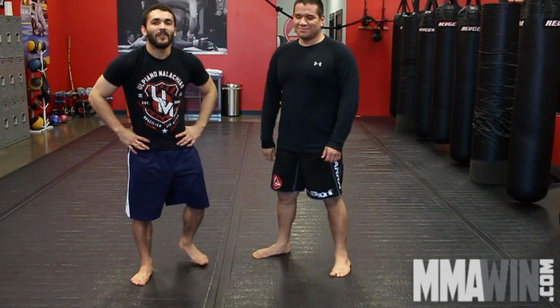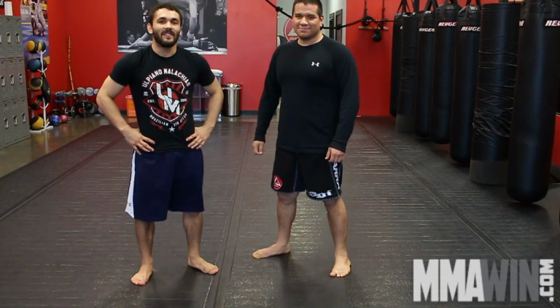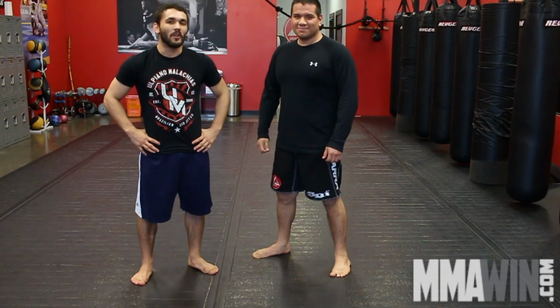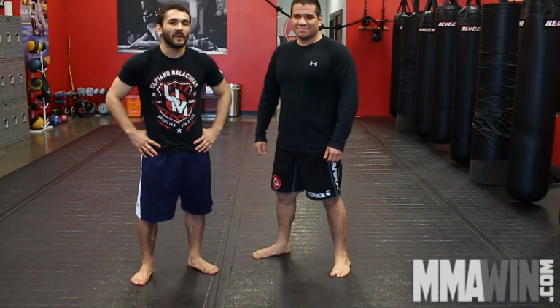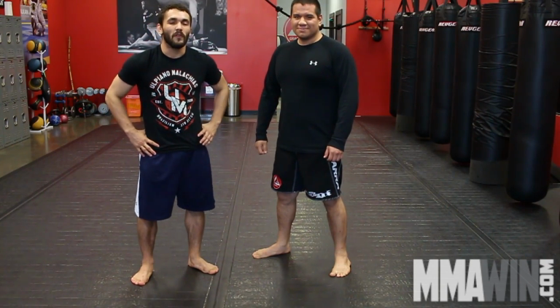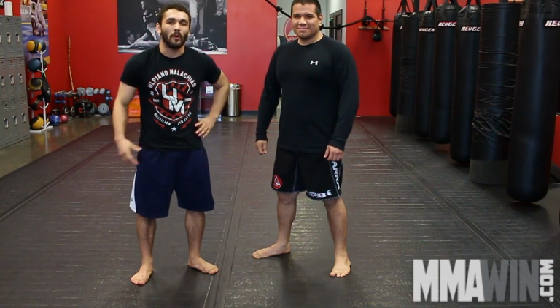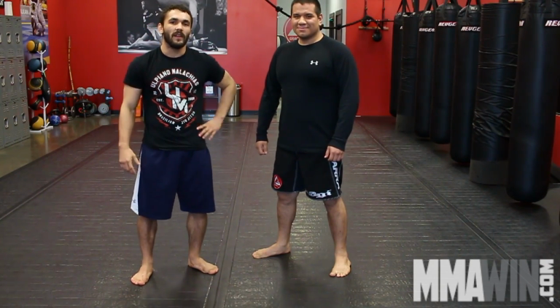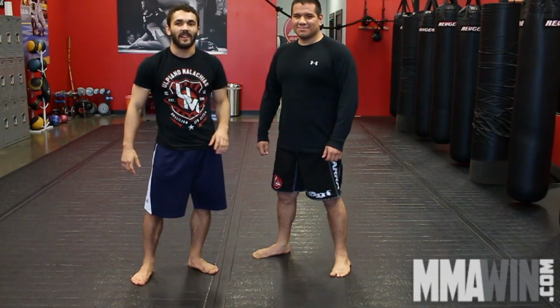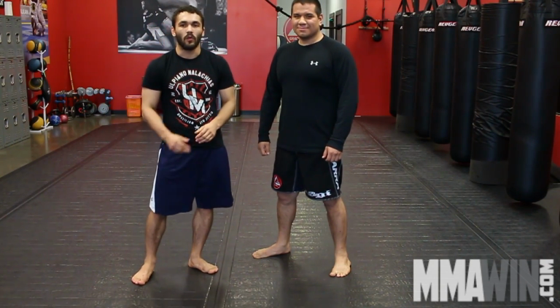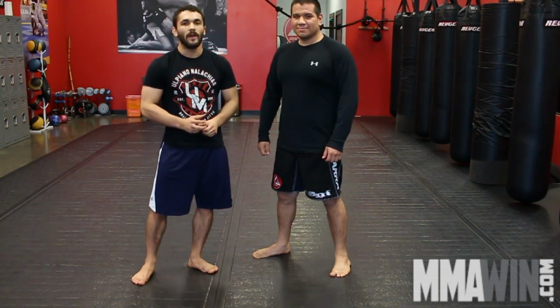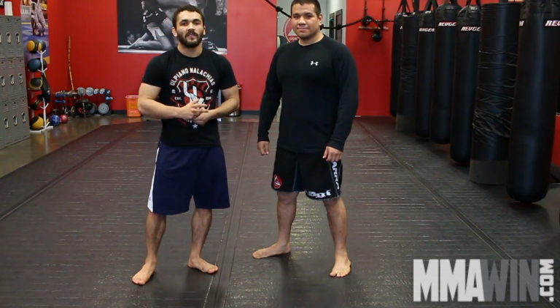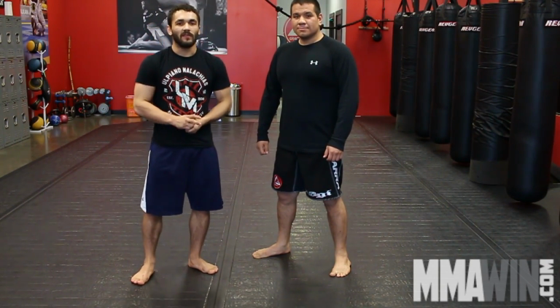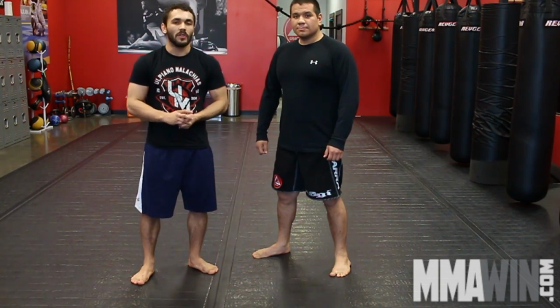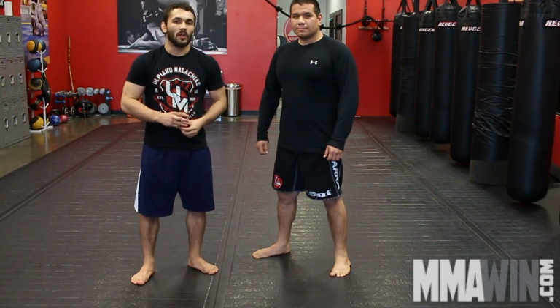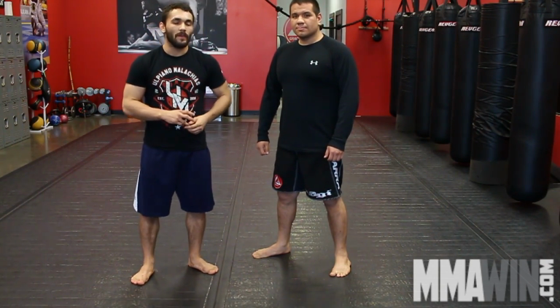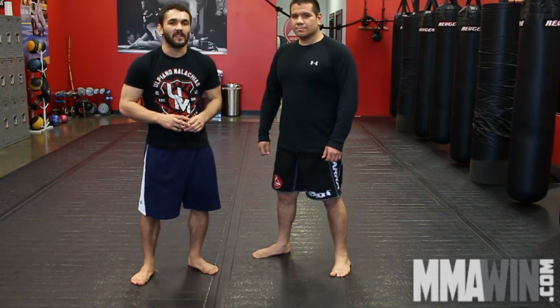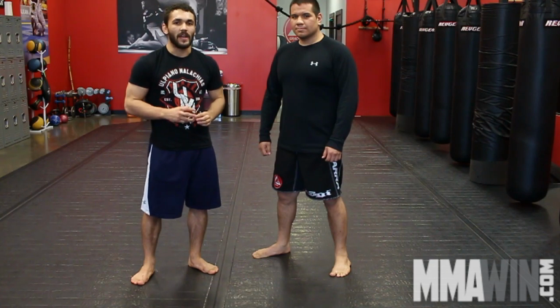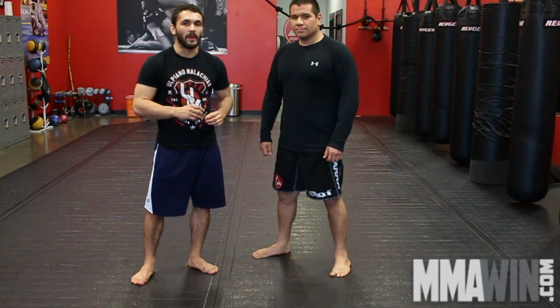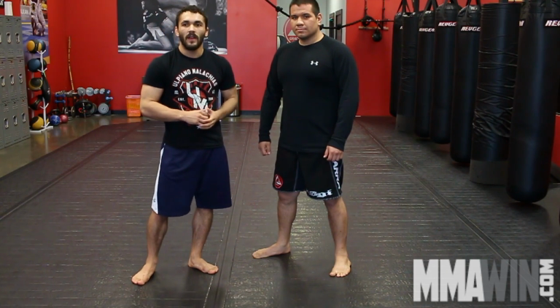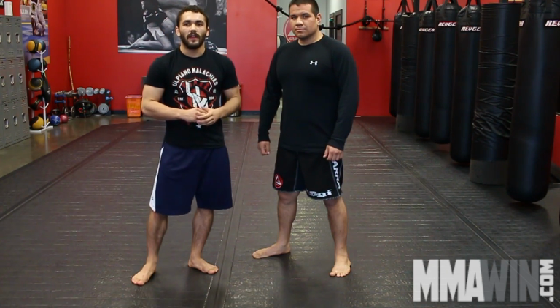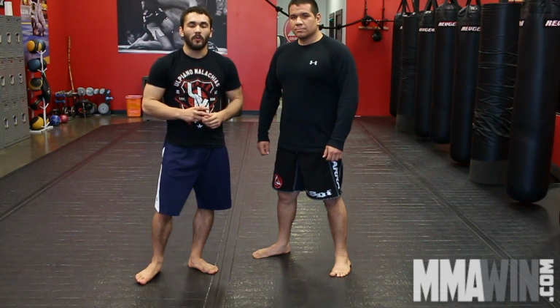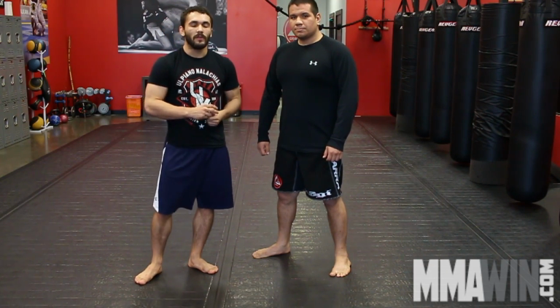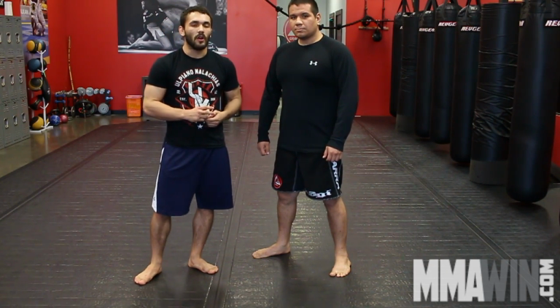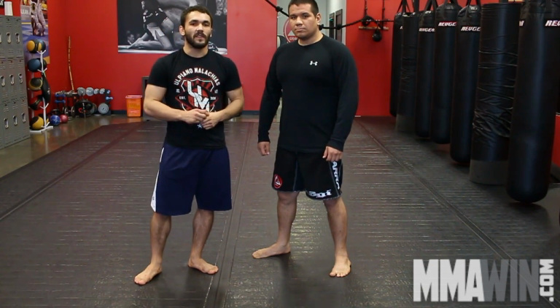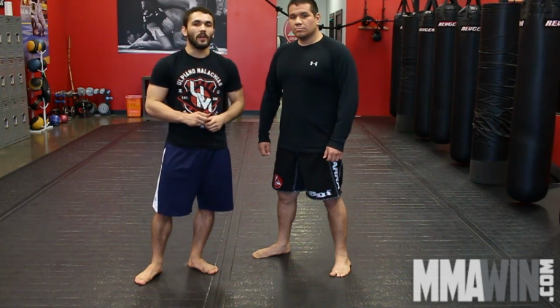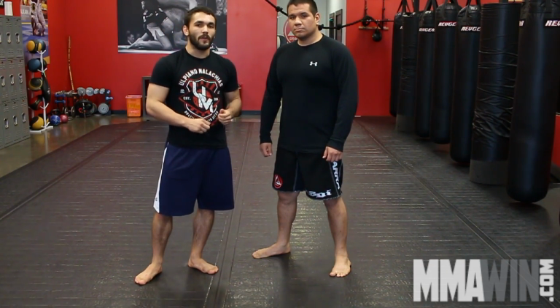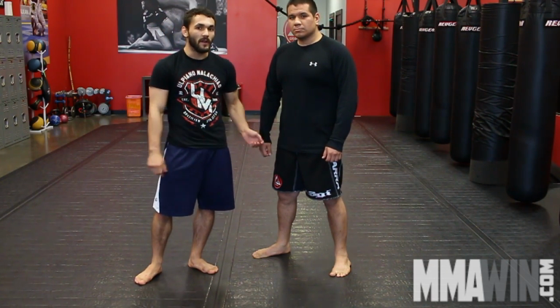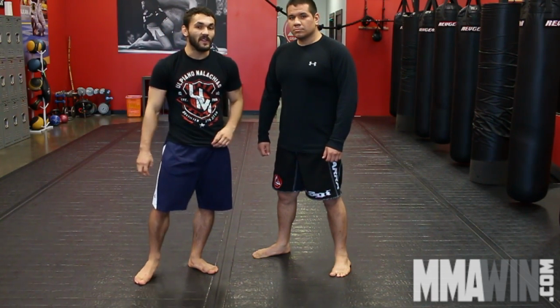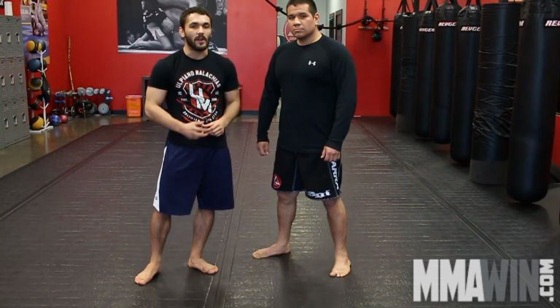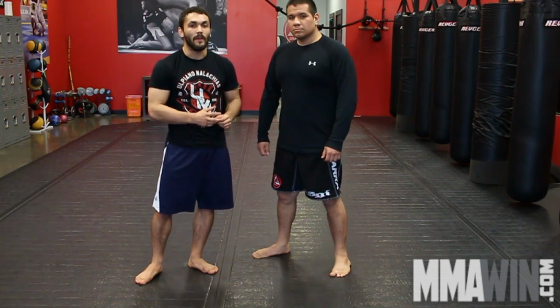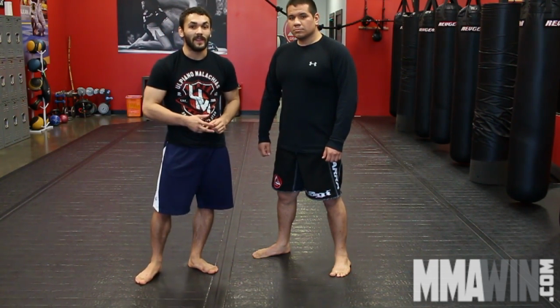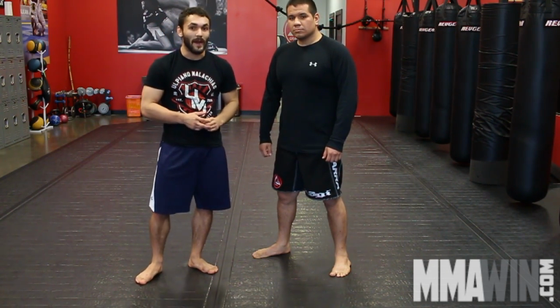Hello guys, this is Rondo and Joaquin for MMA Win, technique of the week. Last week we showed a very basic ankle pick. Today I'm going to be showing what to do if your opponent sees the ankle coming and steps back.